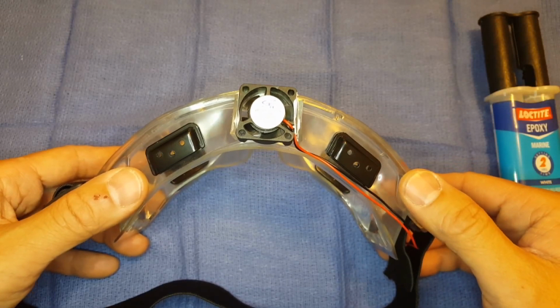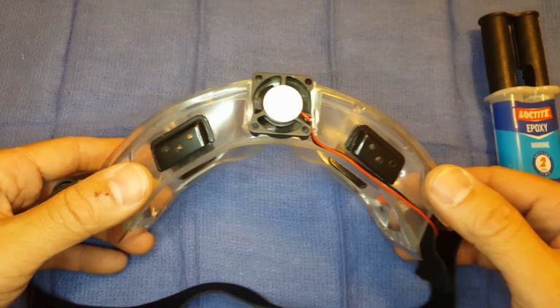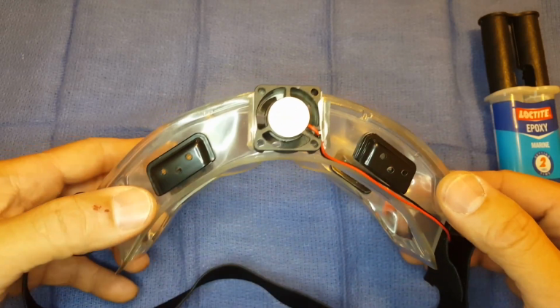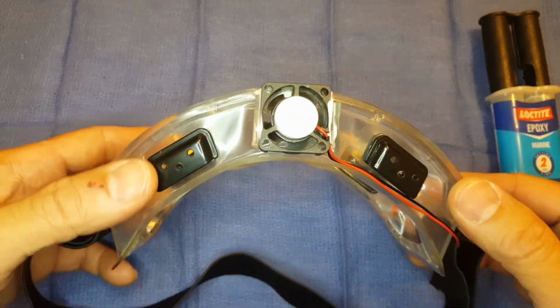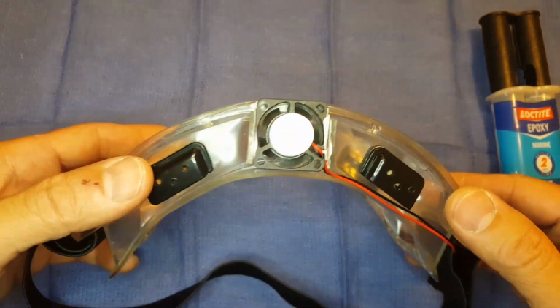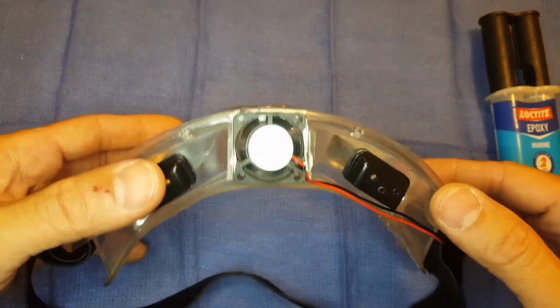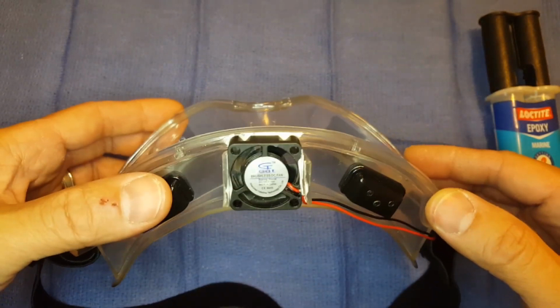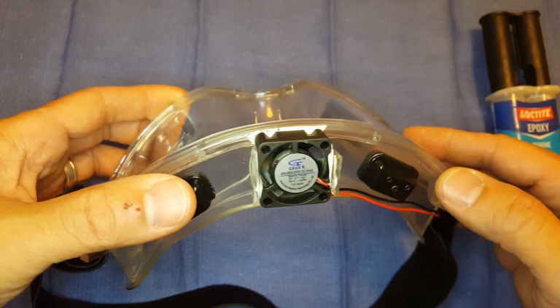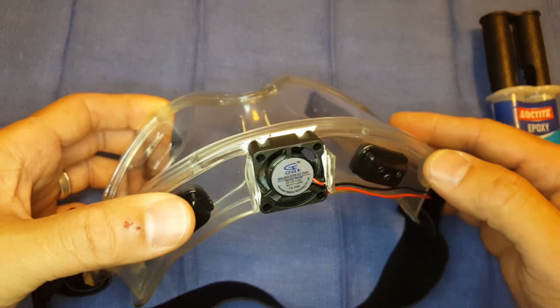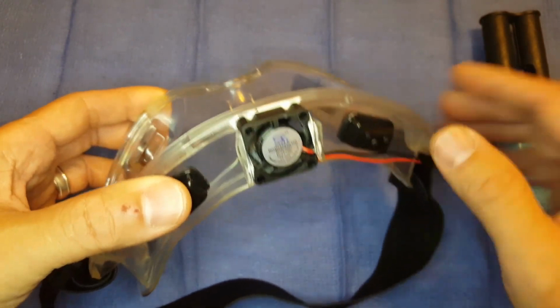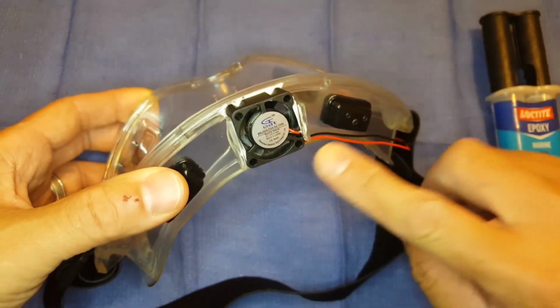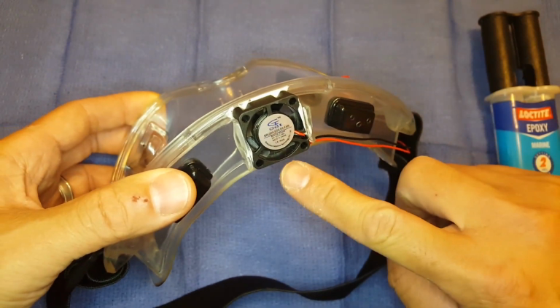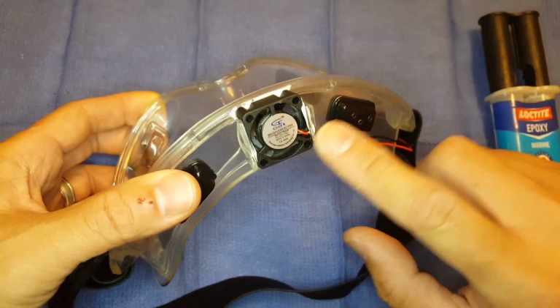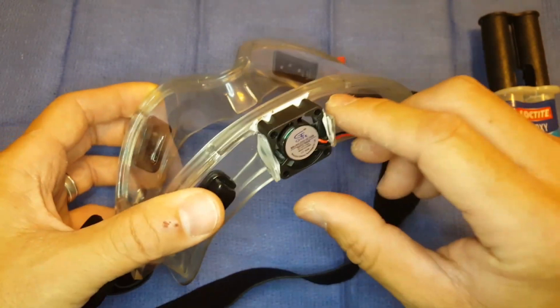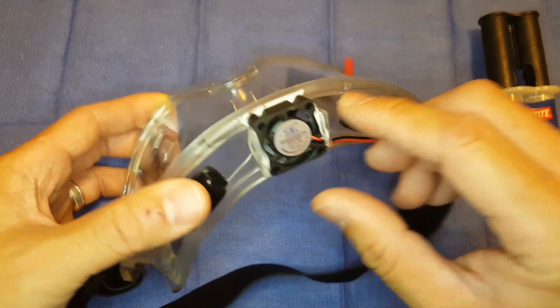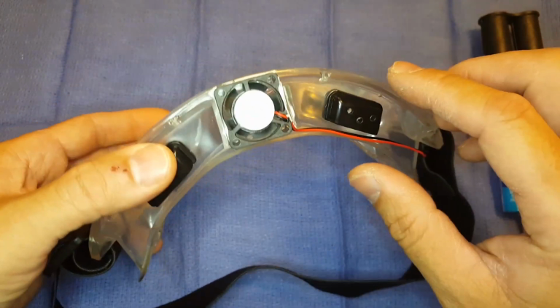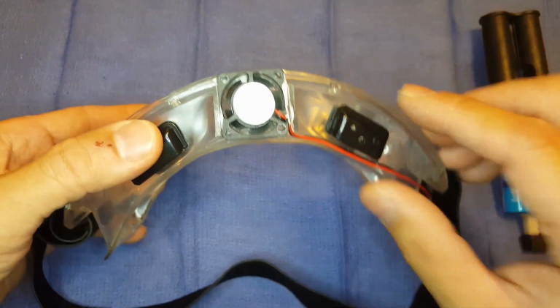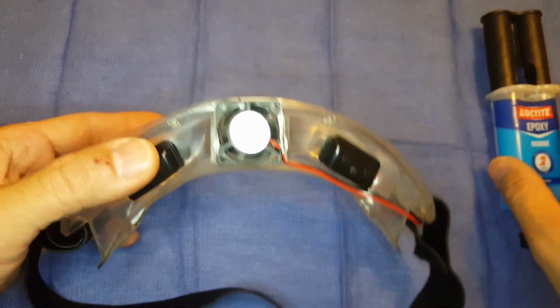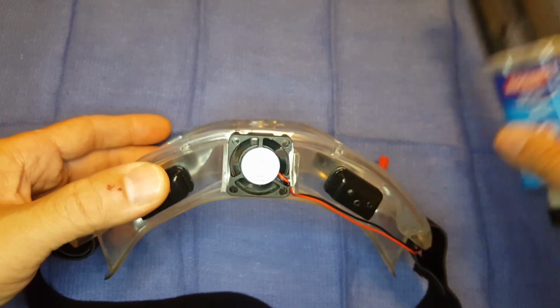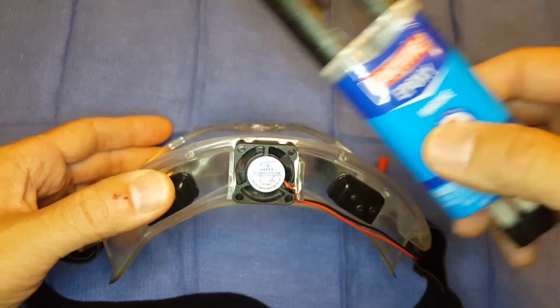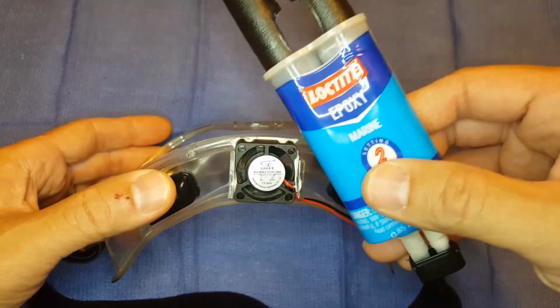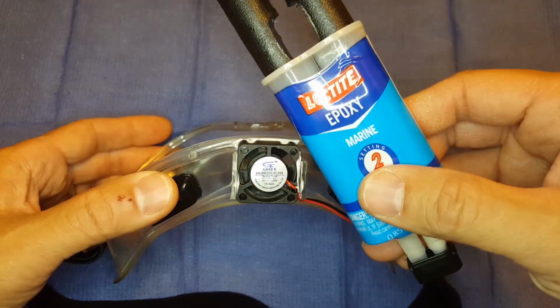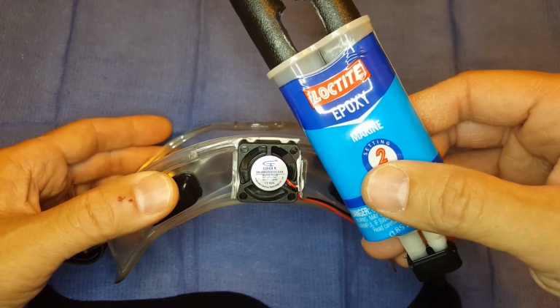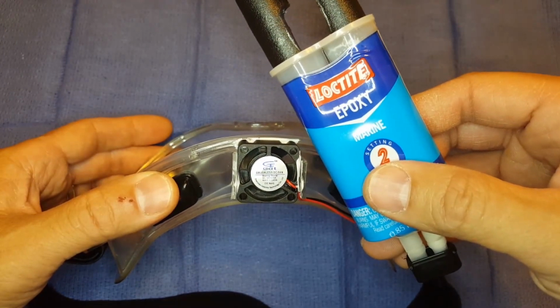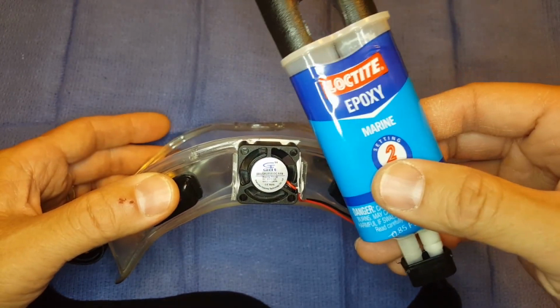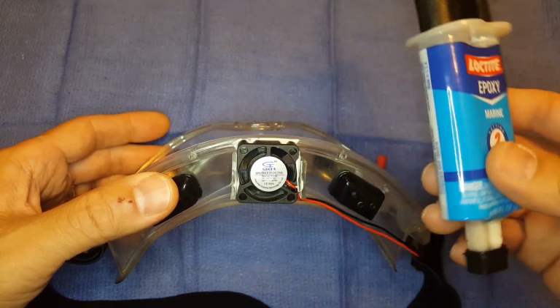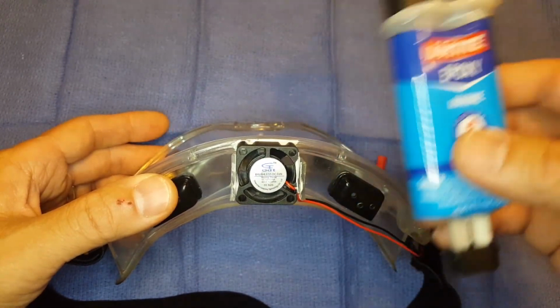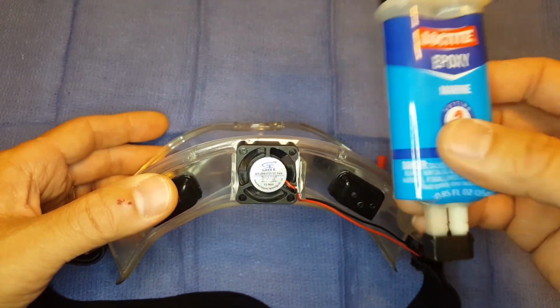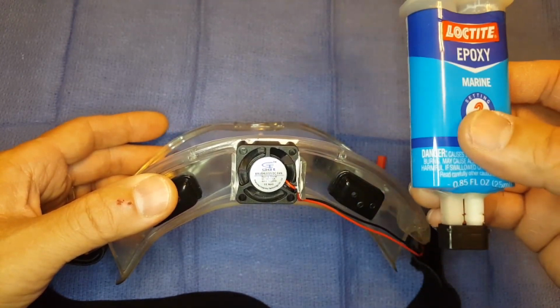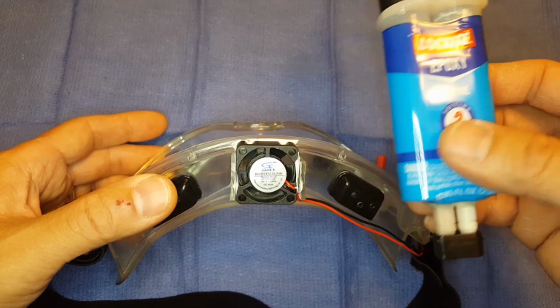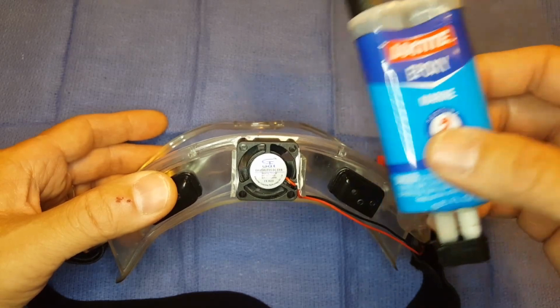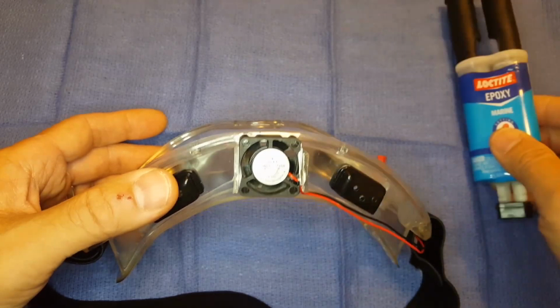Hey guys, almost forgot to tell you how I mounted the DC fan onto the goggles. I used nothing but Loctite epoxy — this was laying around at home, so that's what I used.